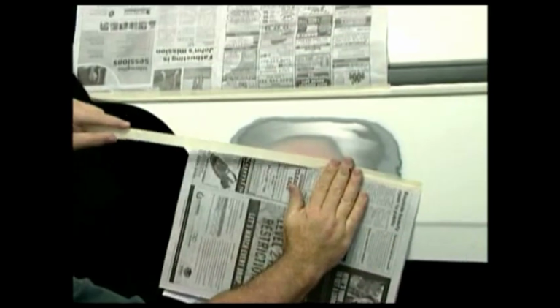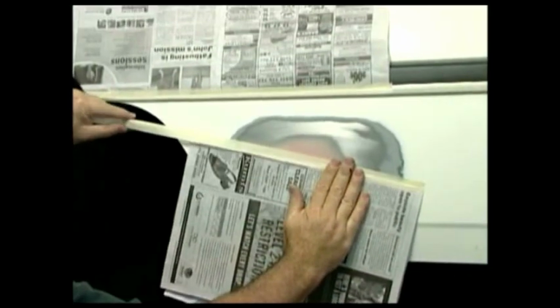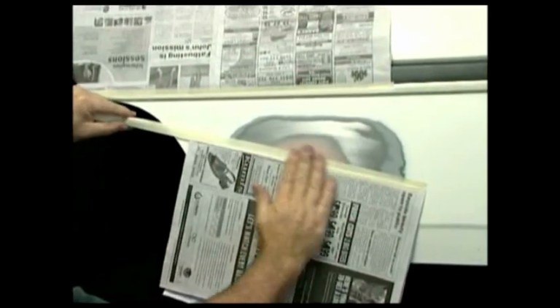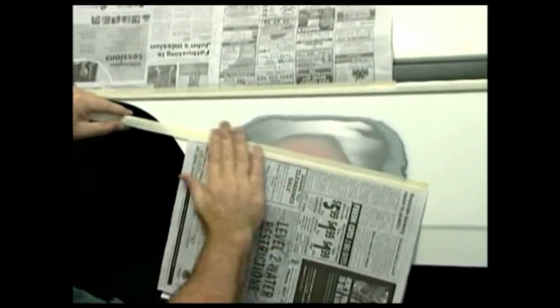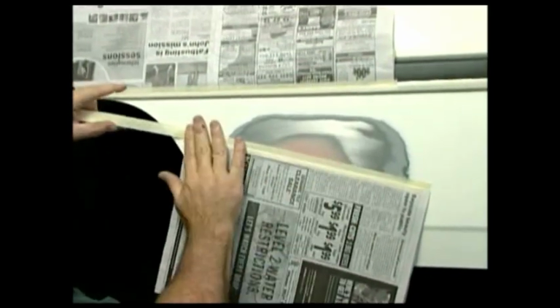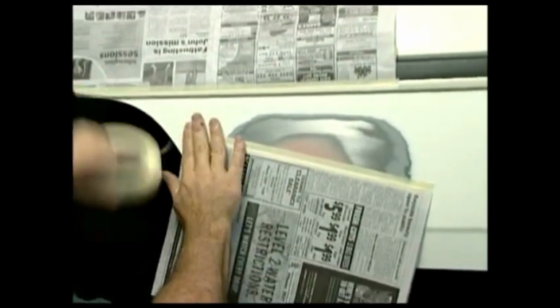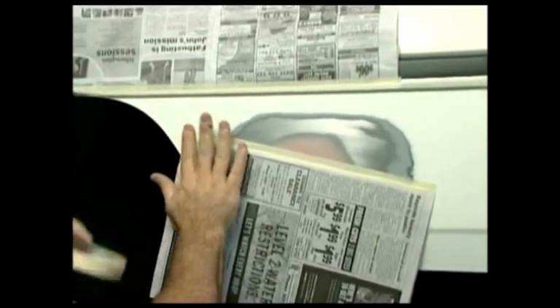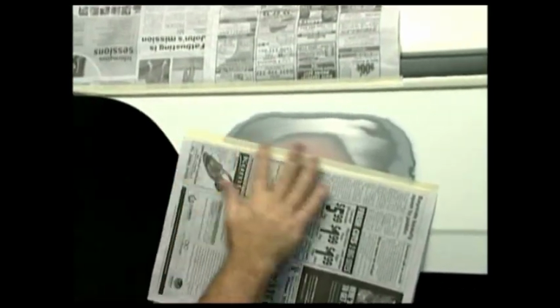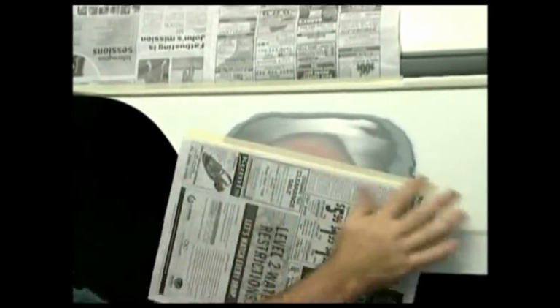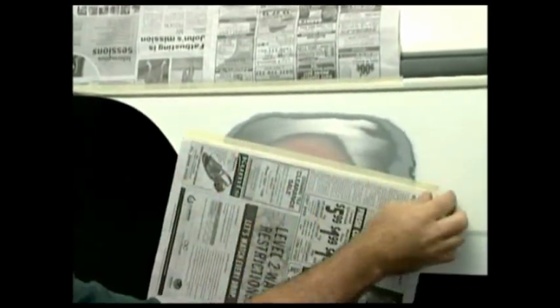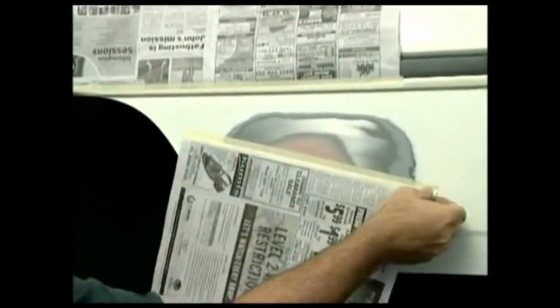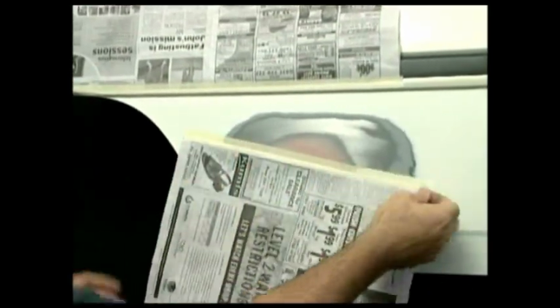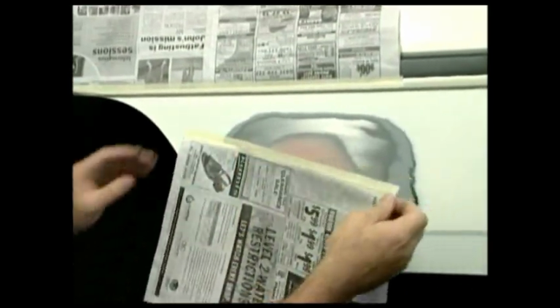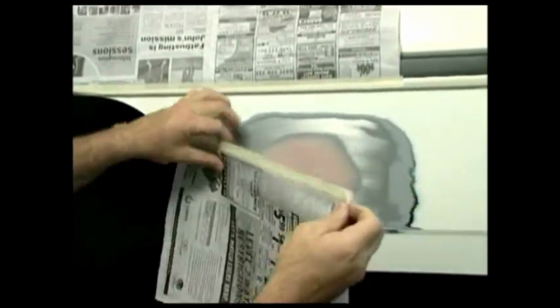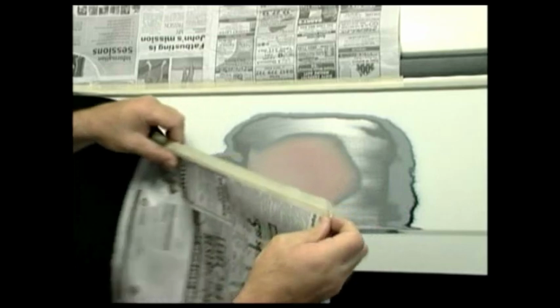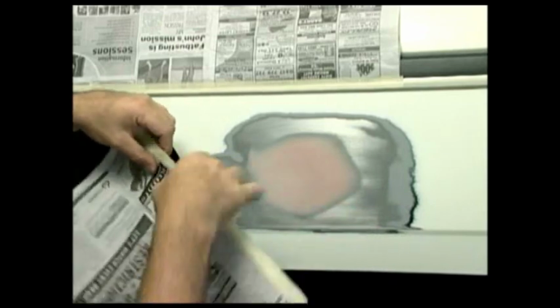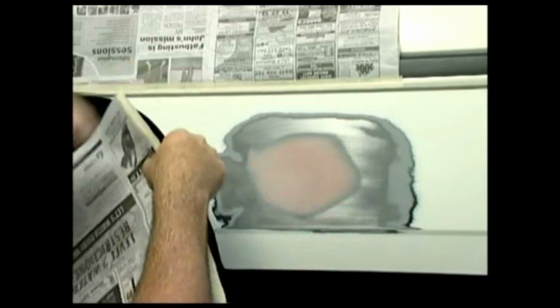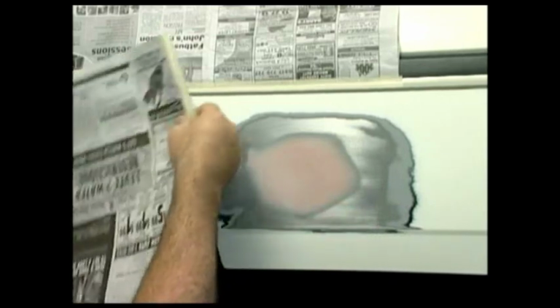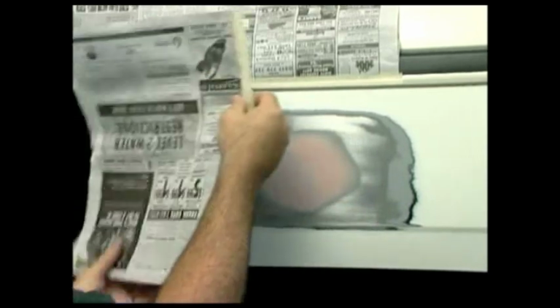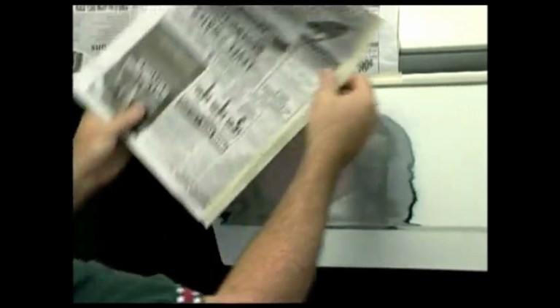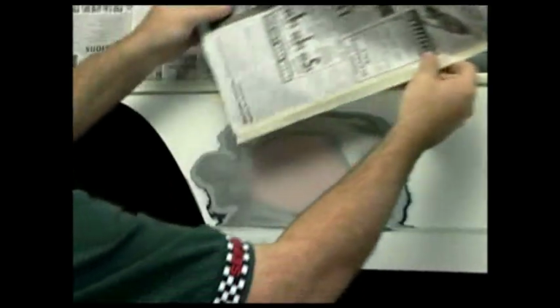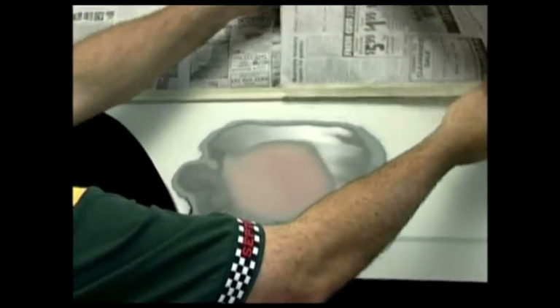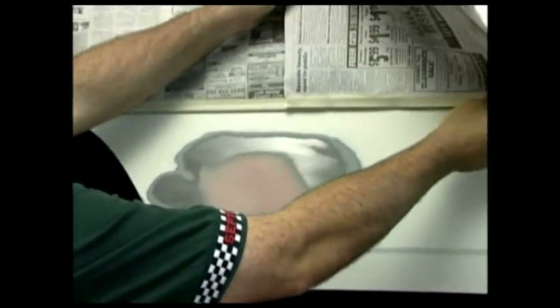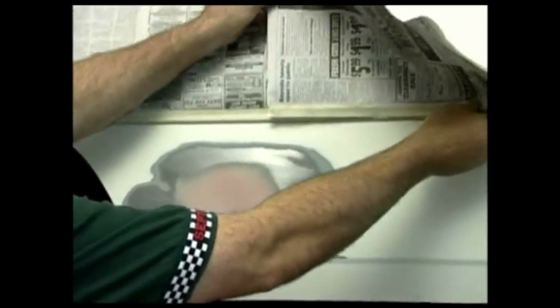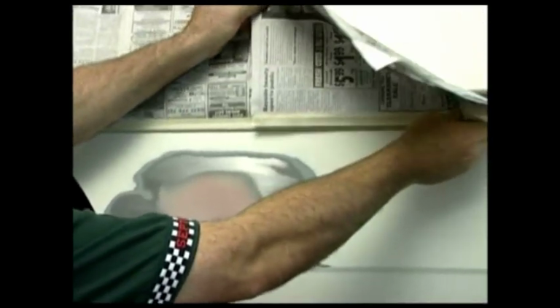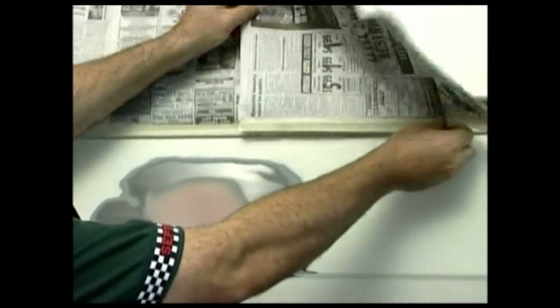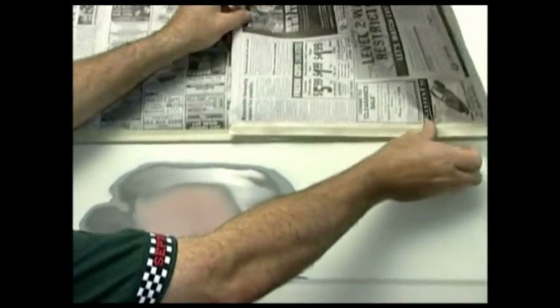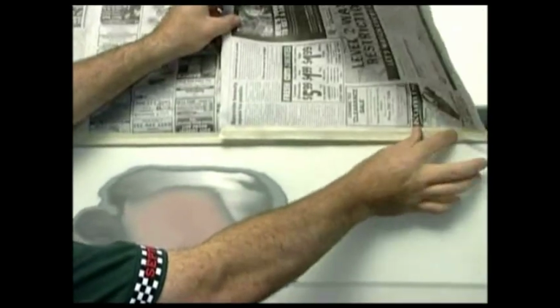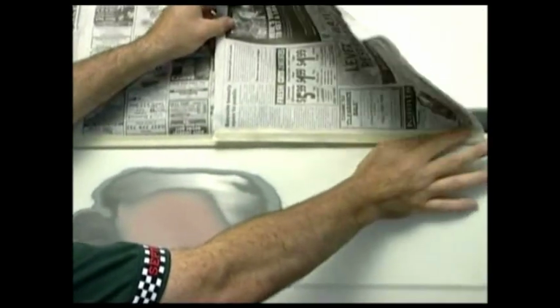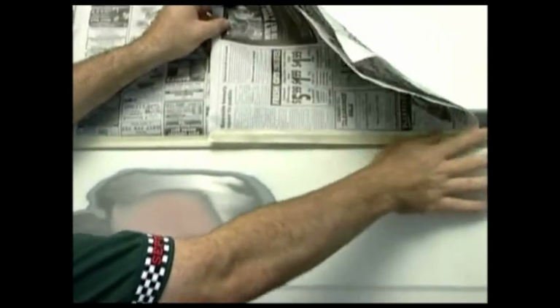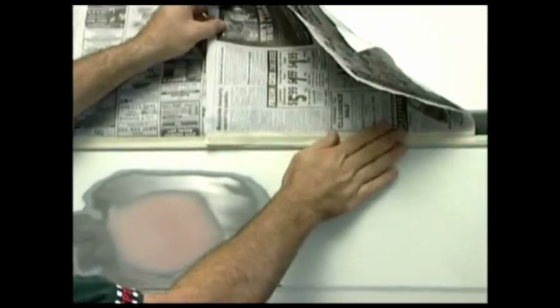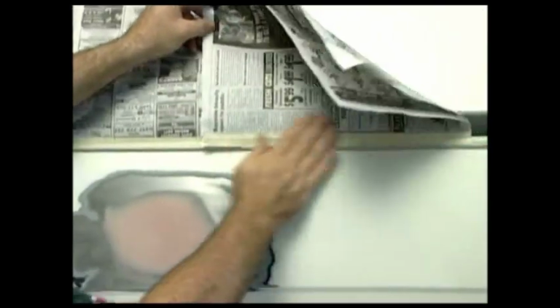Using masking tape and paper, mask off the area surrounding the repair to stop overspray on any body trim, wheels, or glass, before applying a primer.